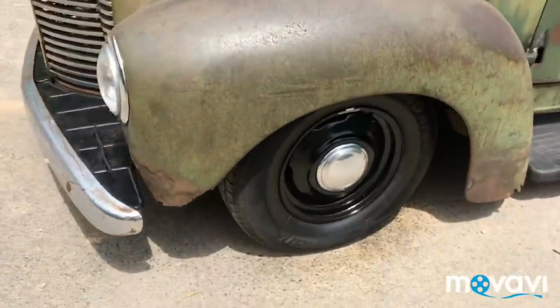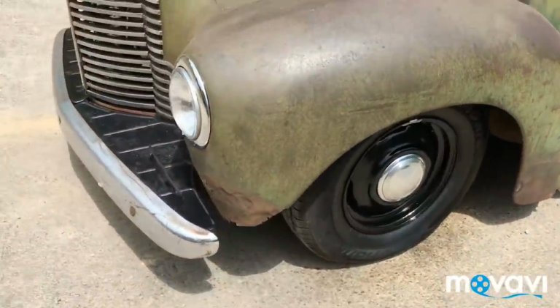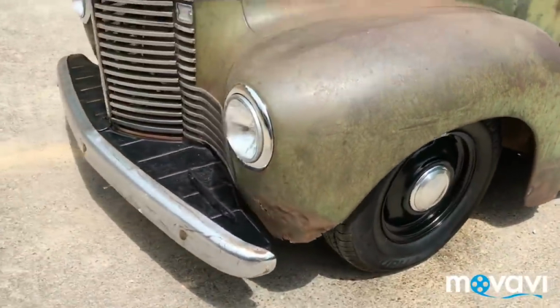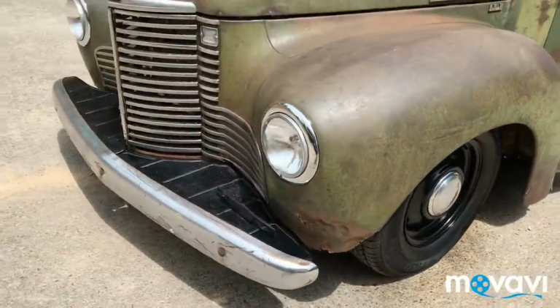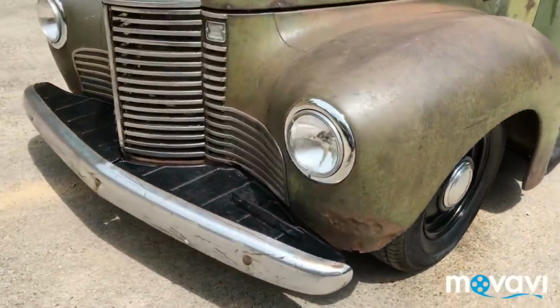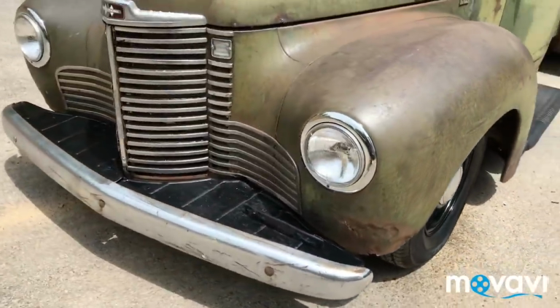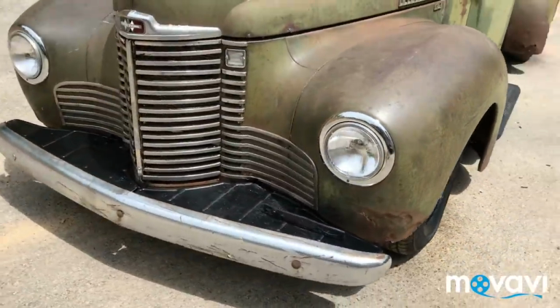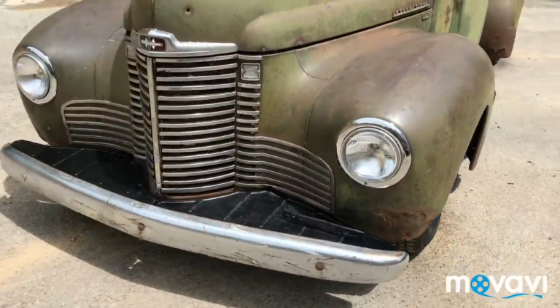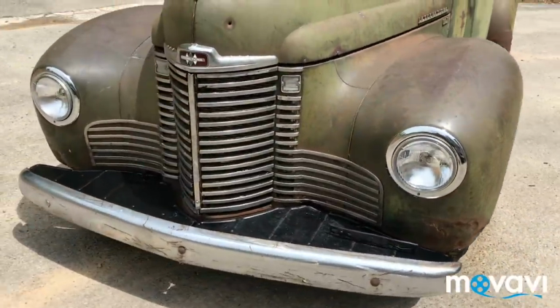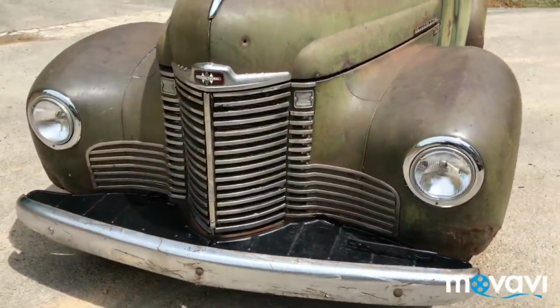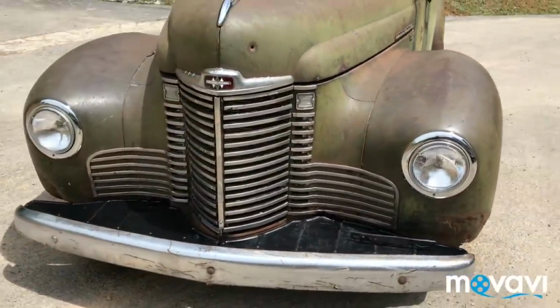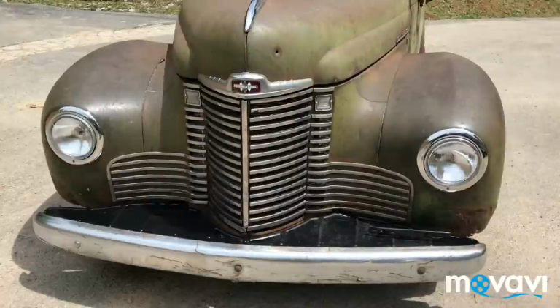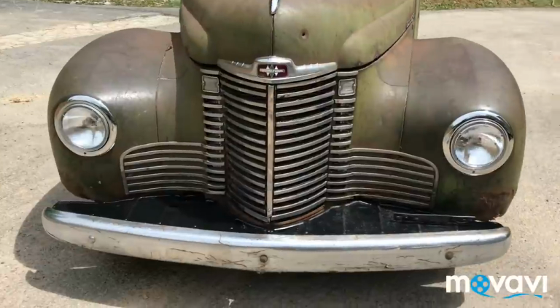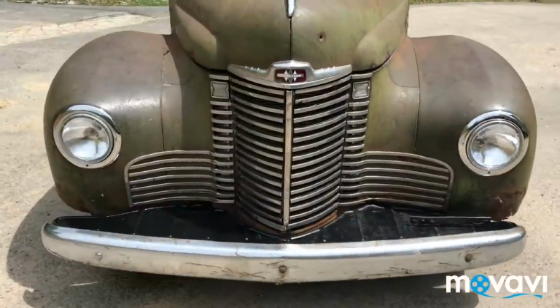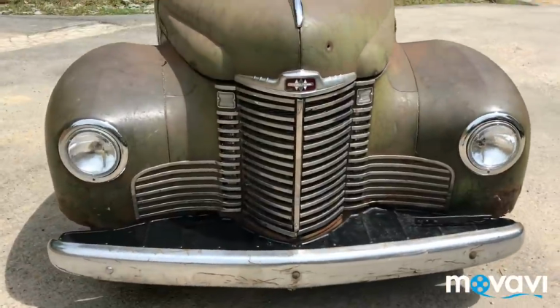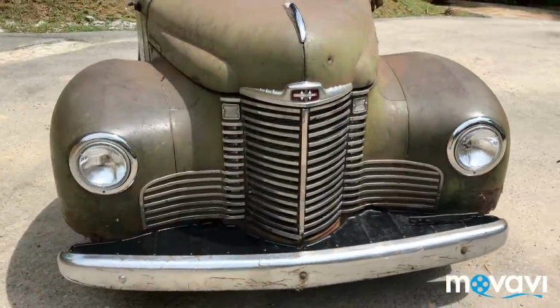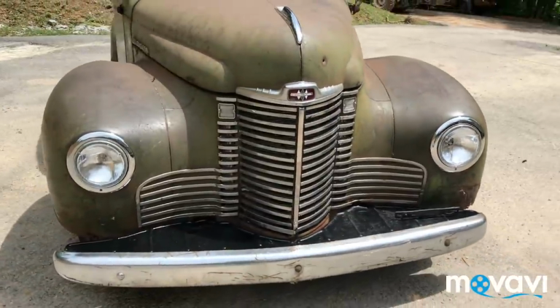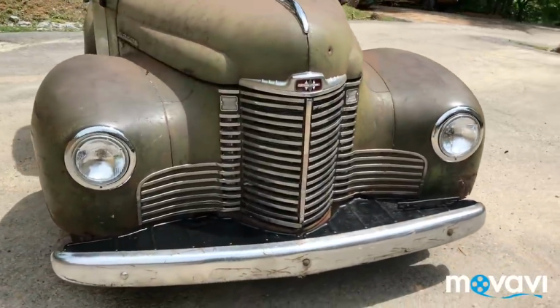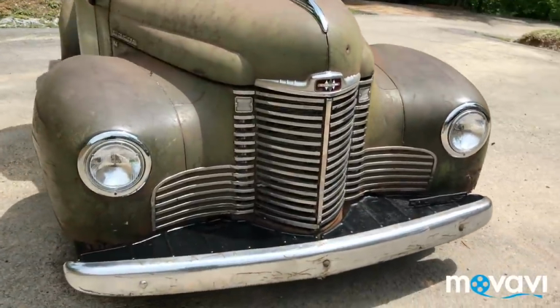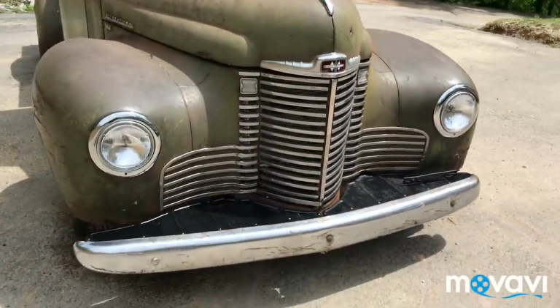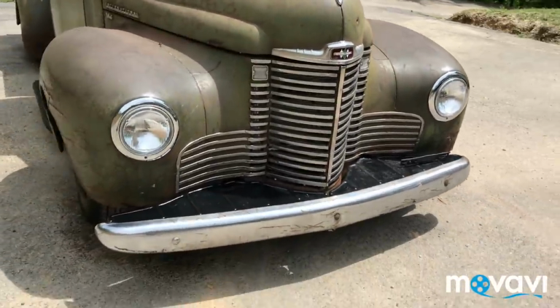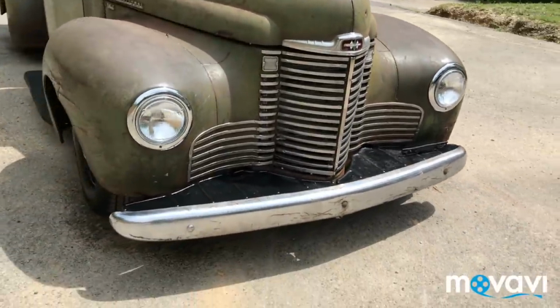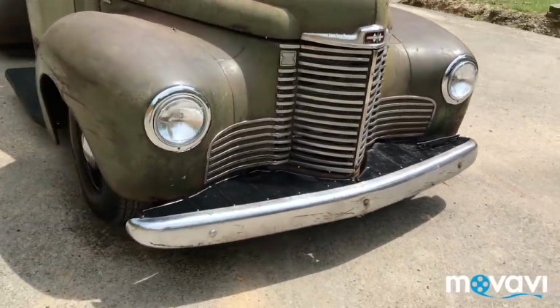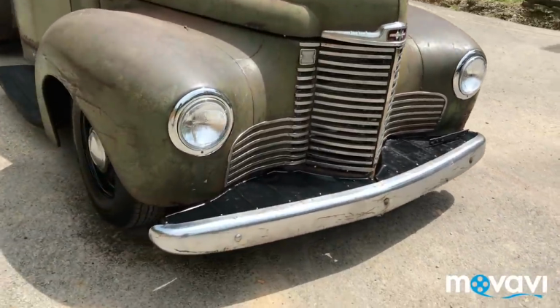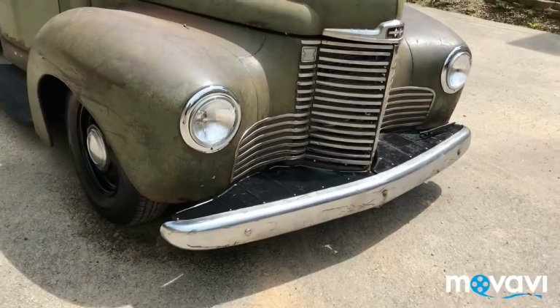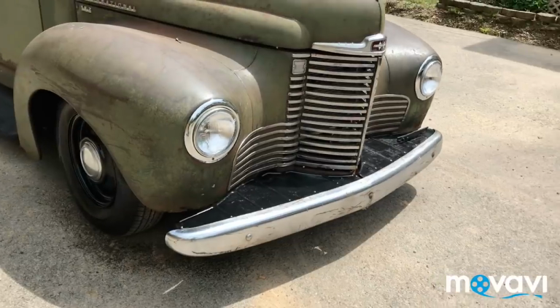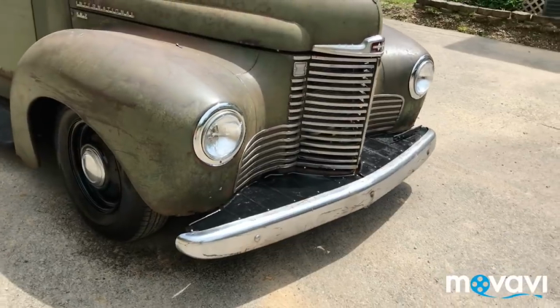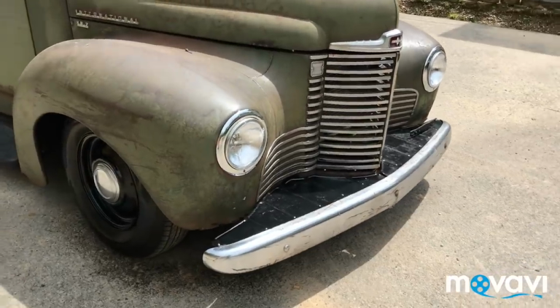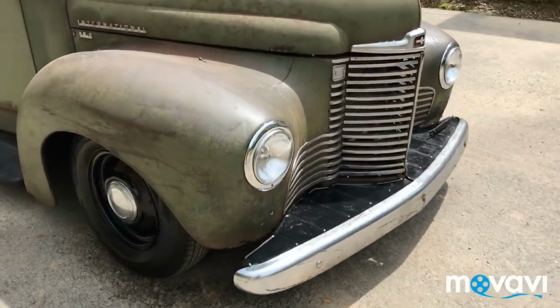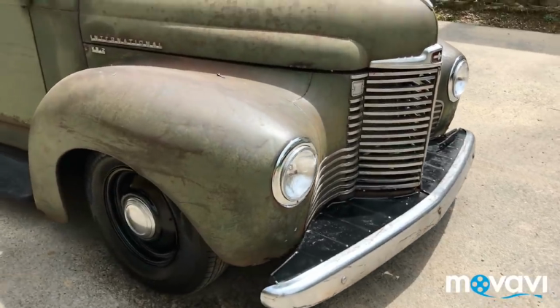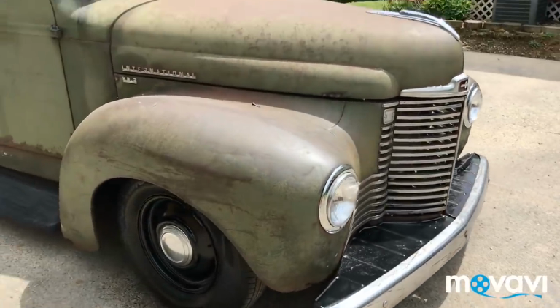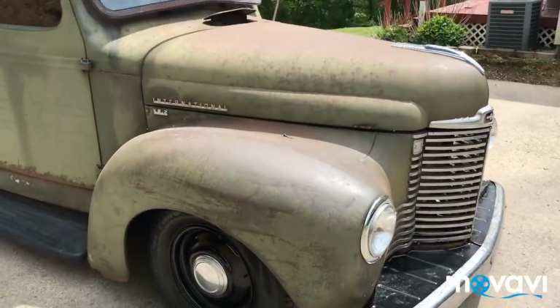New wheels and tires, new headlights, new headlight rings, and all the chrome on the grill. The front bumper is the factory foot bumper — remounted and put back on.